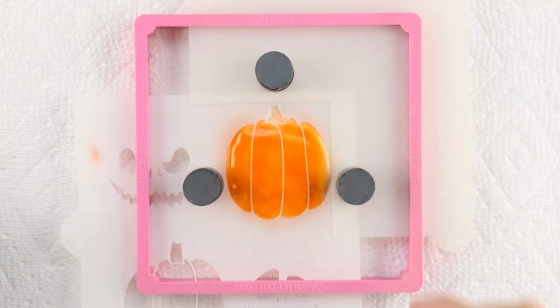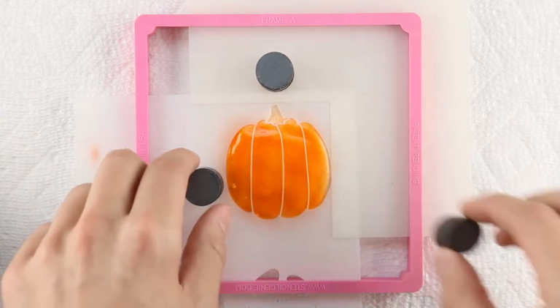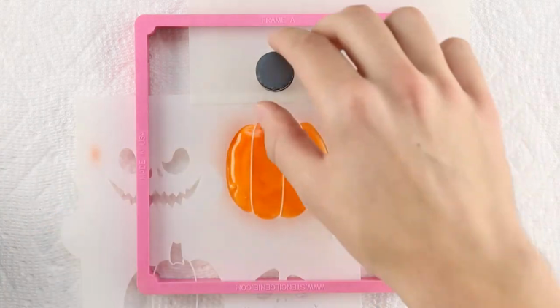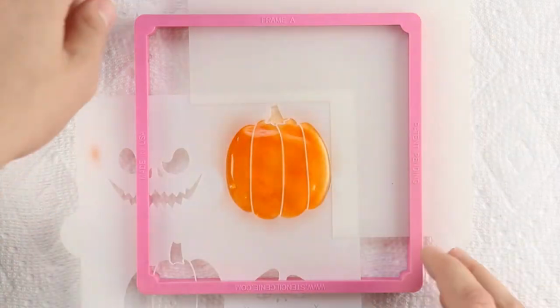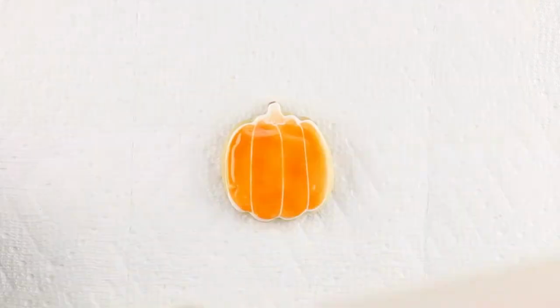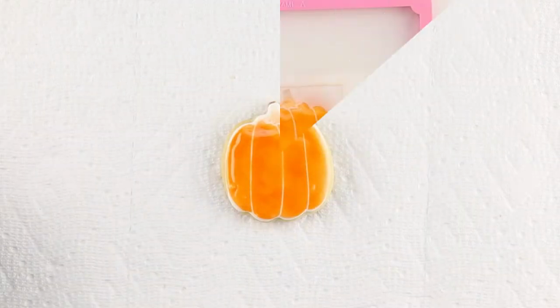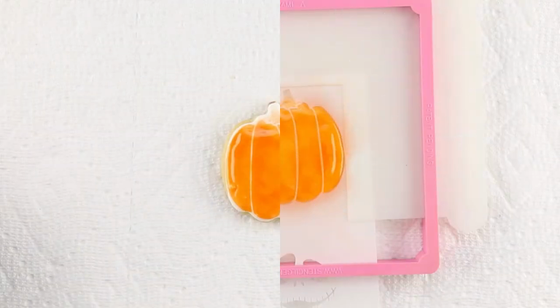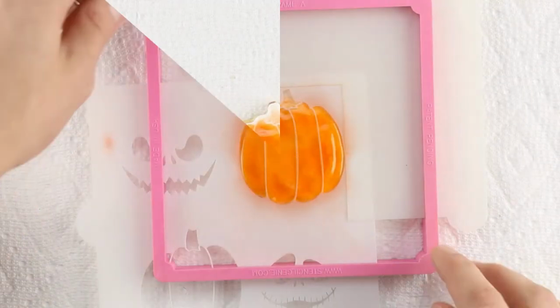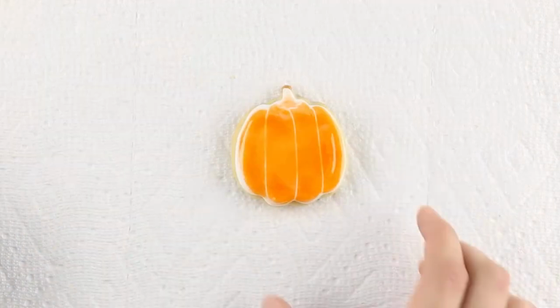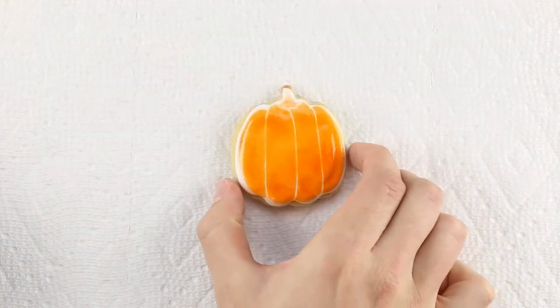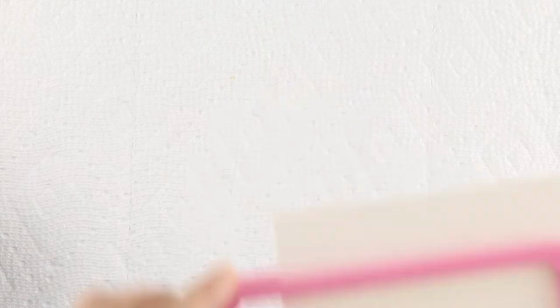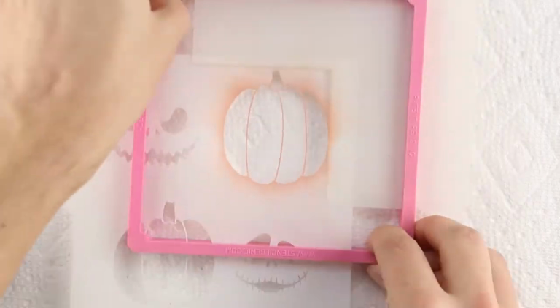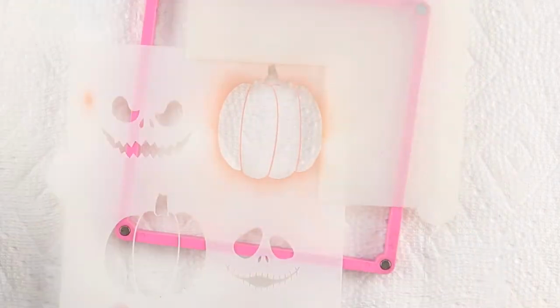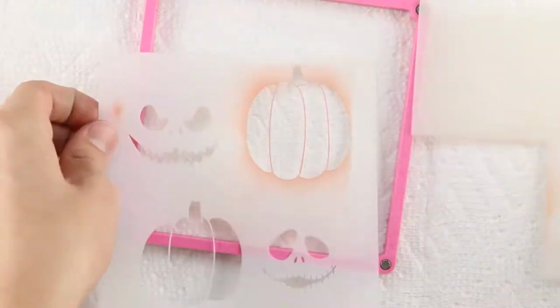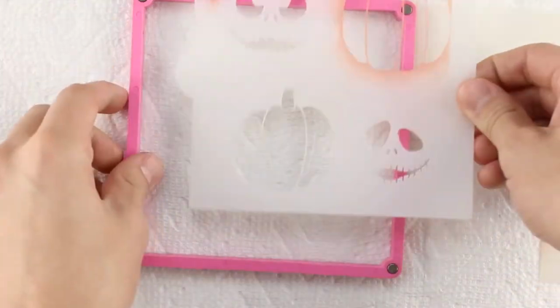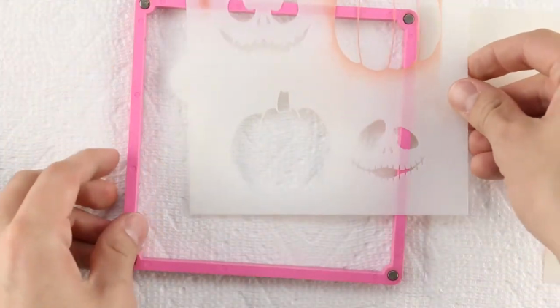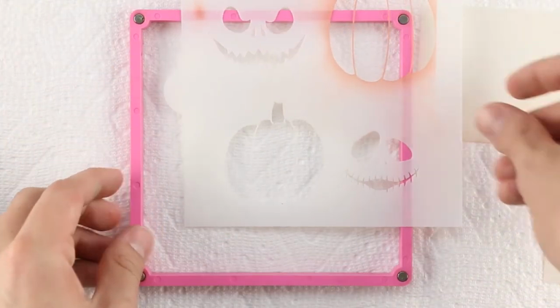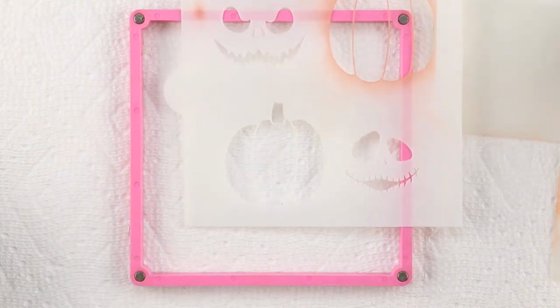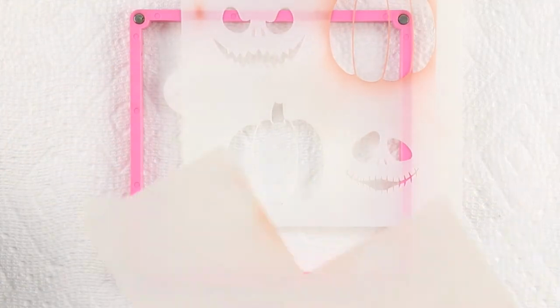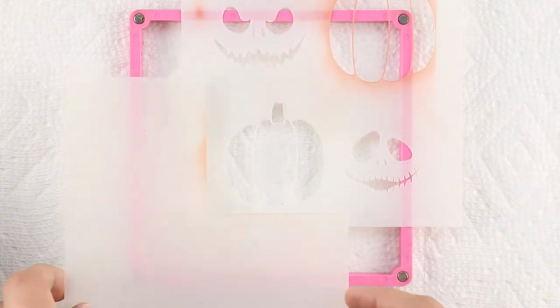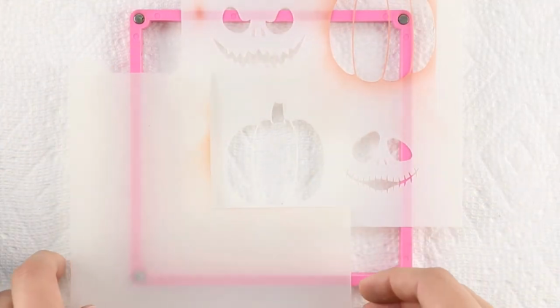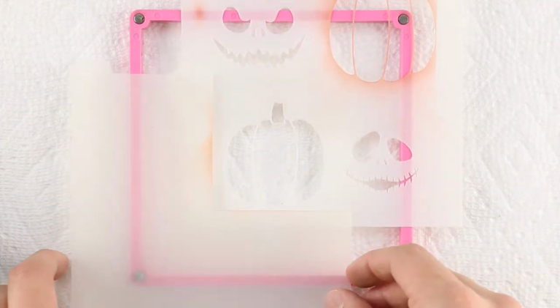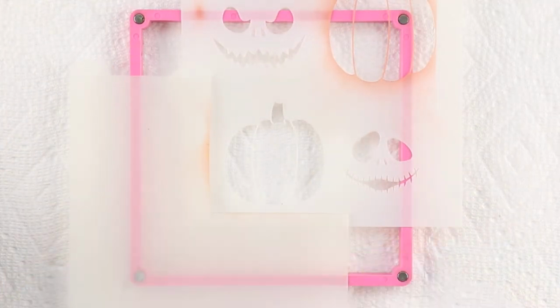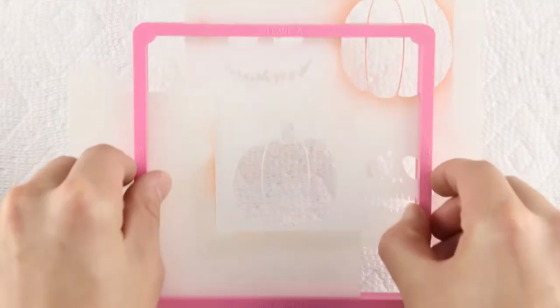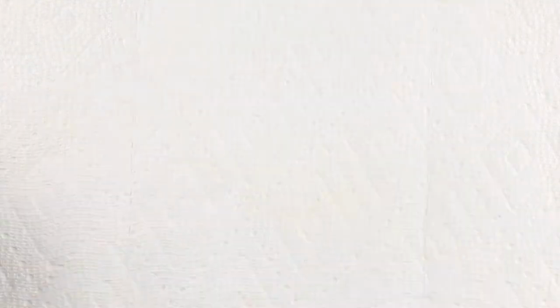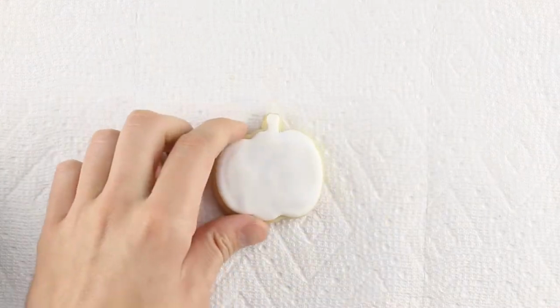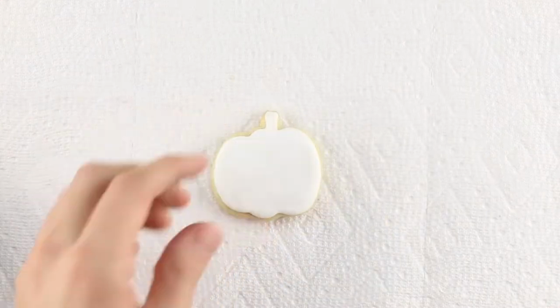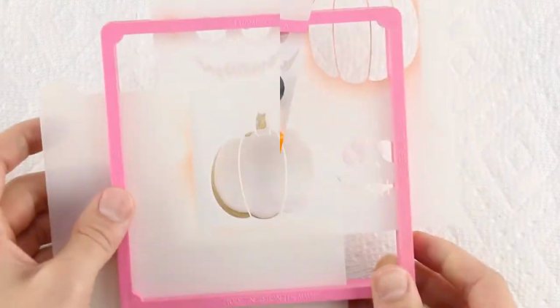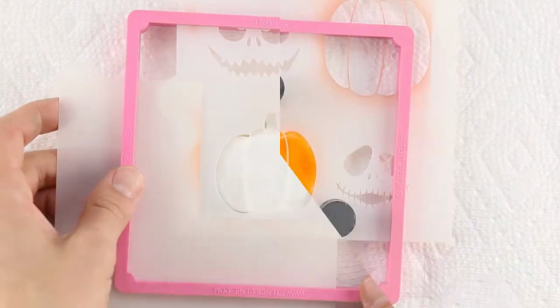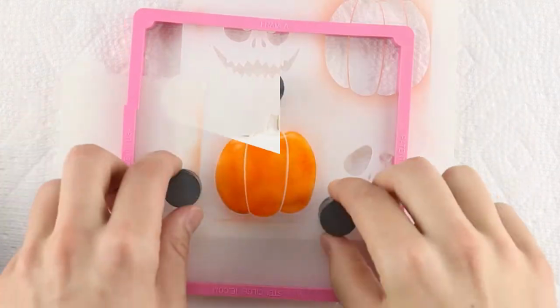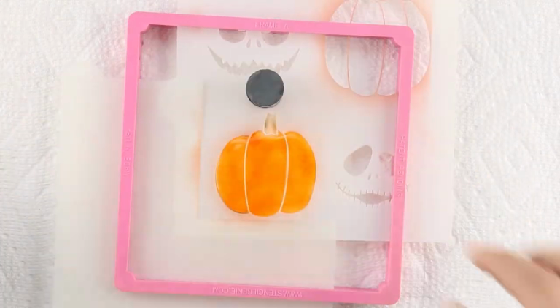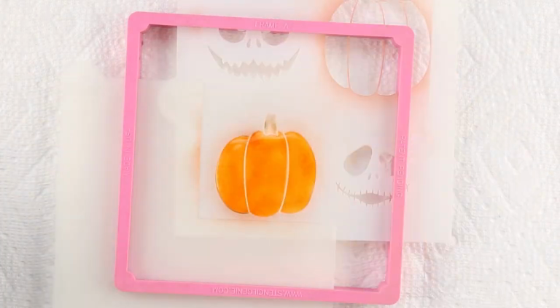Remove the magnets and lift off the stencil genie. Airbrush the first set of pumpkins, then reposition the stencil for the next shape. Airbrush each cookie, remove the cookie magnets, and set the stencil back up until all the pumpkins are orange.